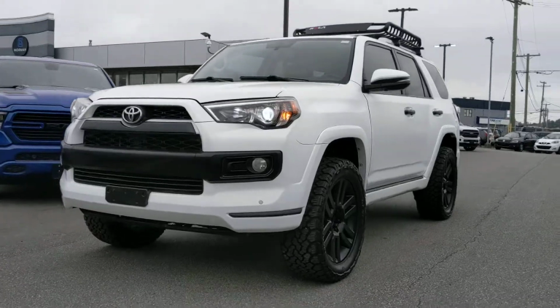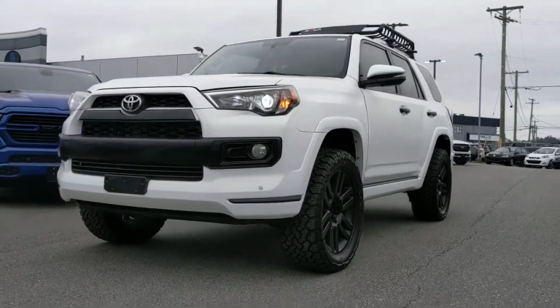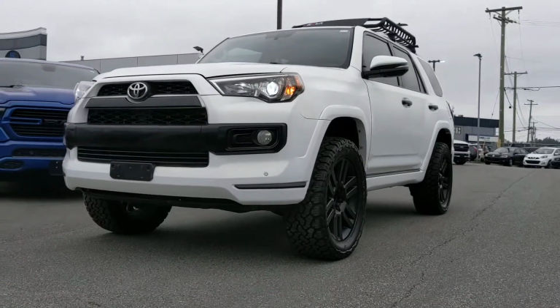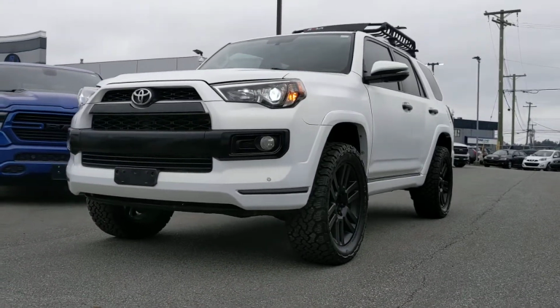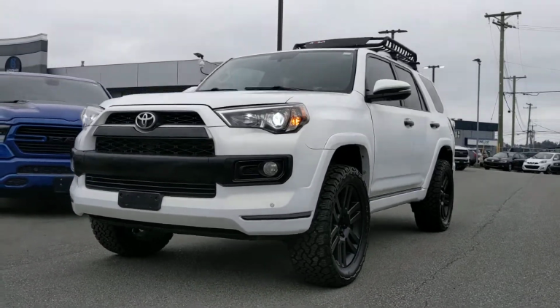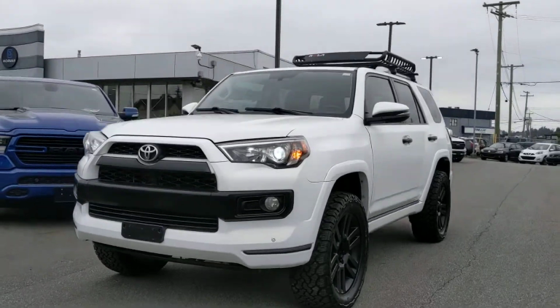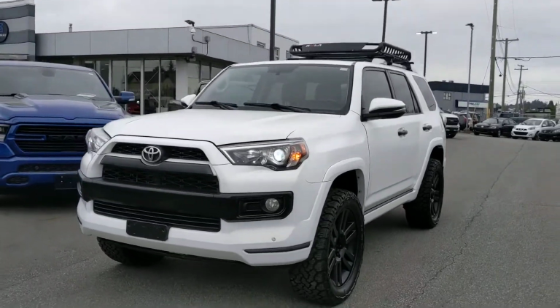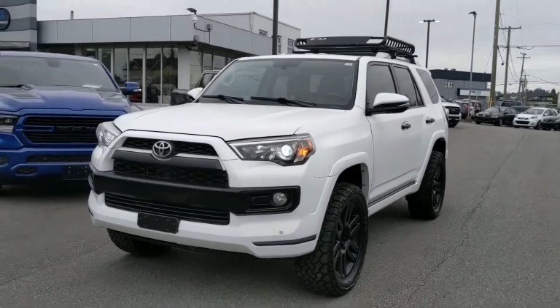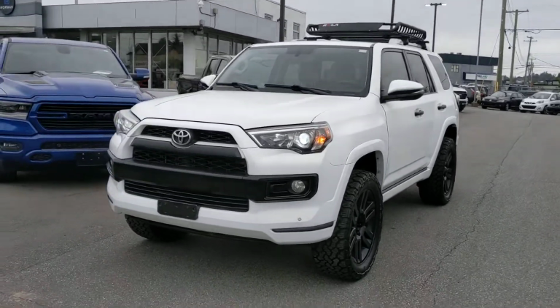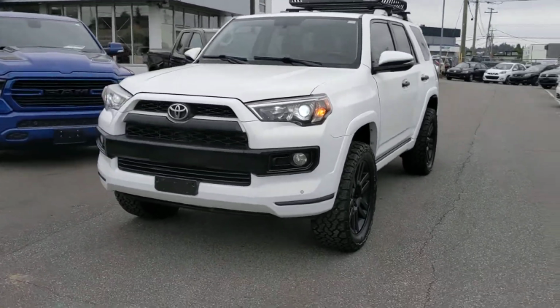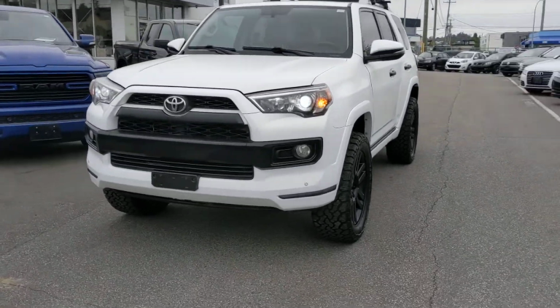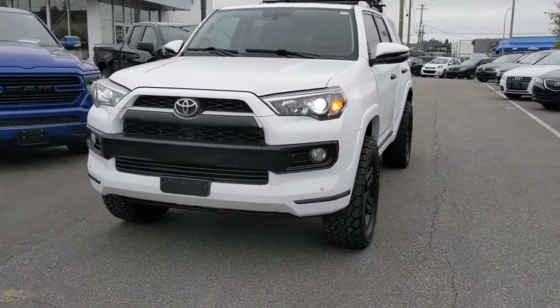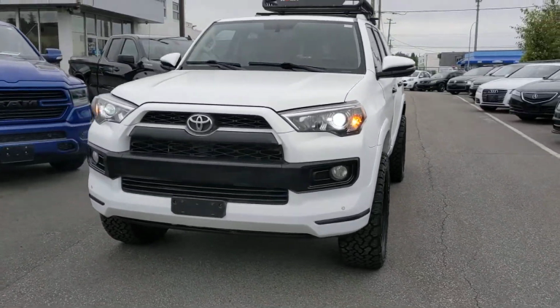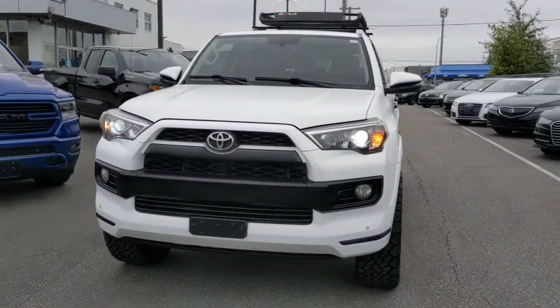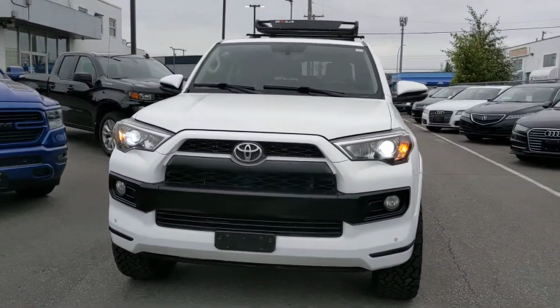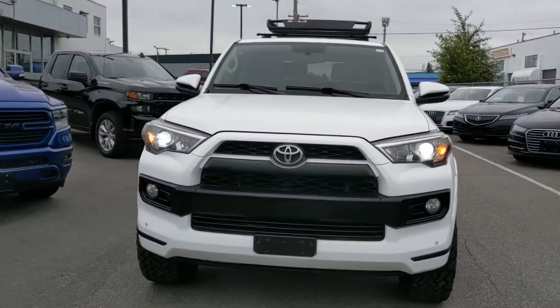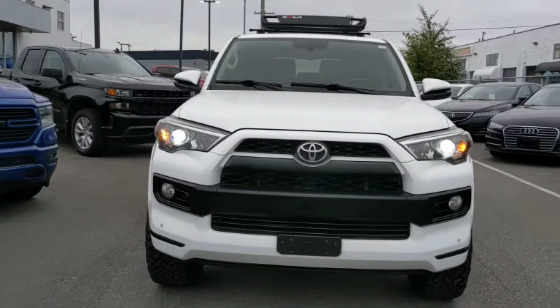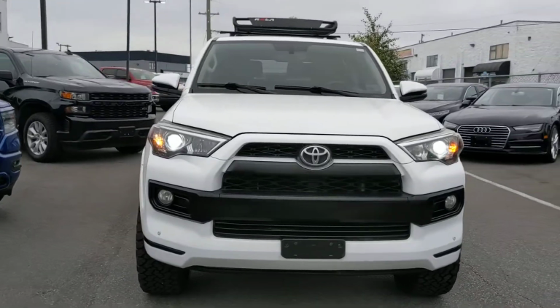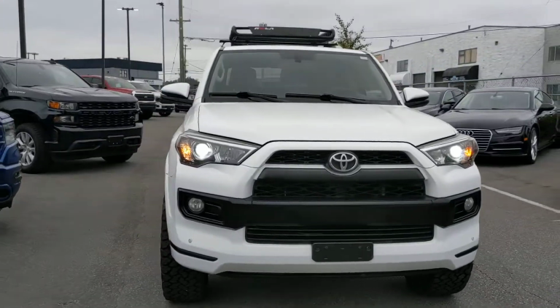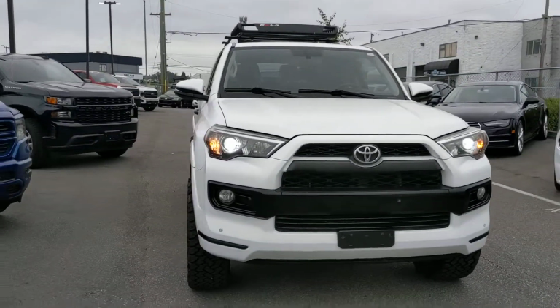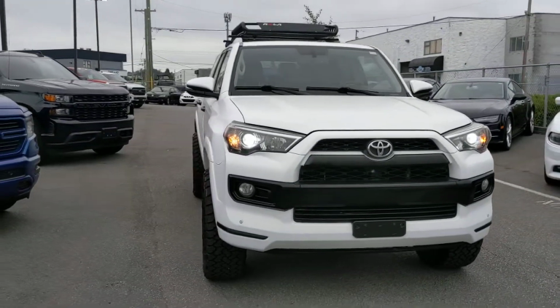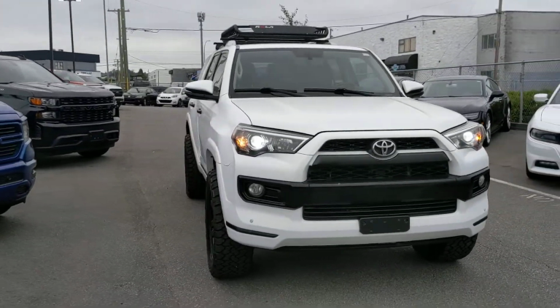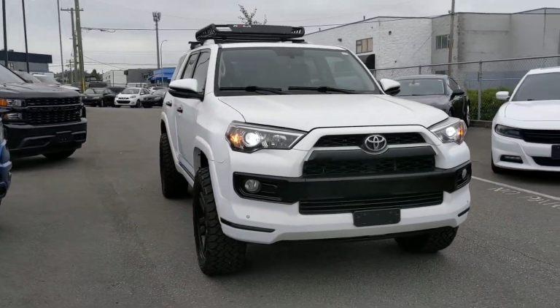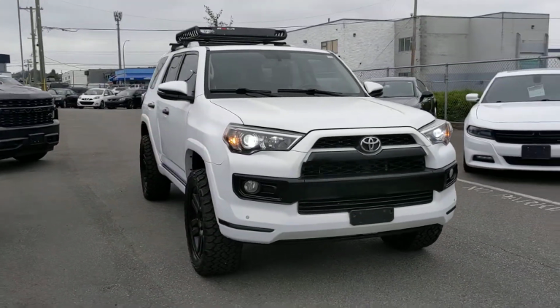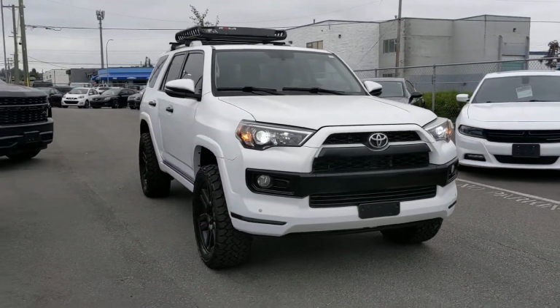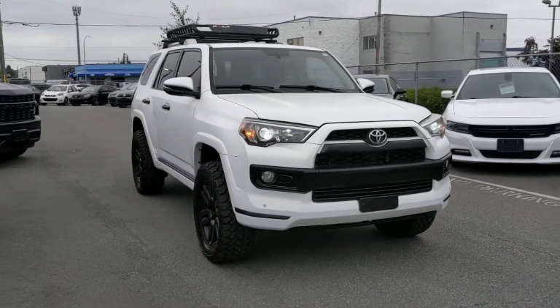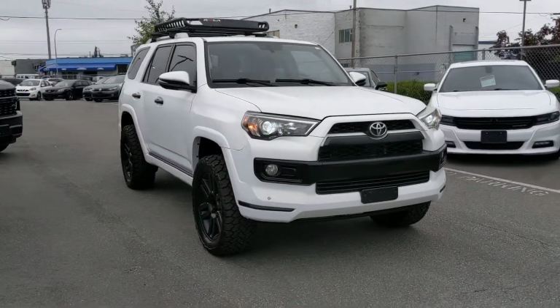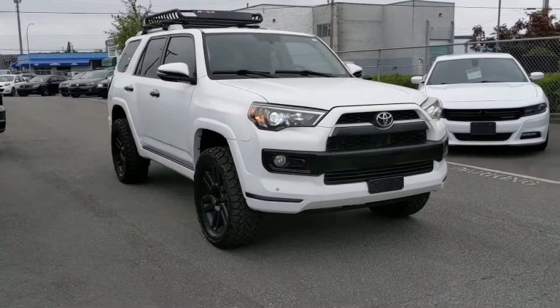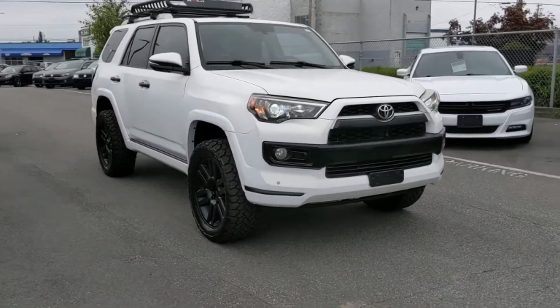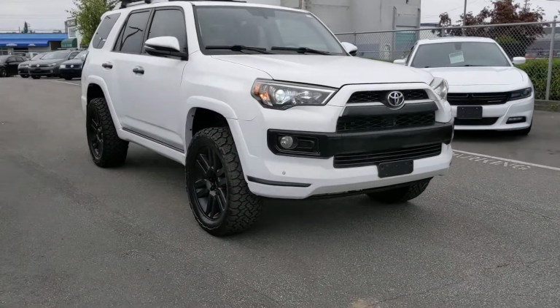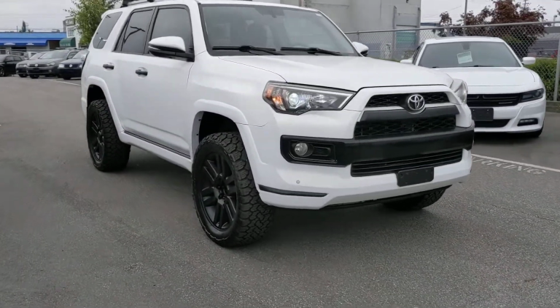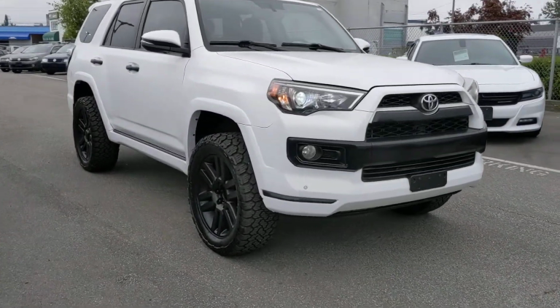Hi there, it's Danny here at Norman Motor Group and today I'm very excited to give you guys this walk-around video on this 2015 Toyota 4Runner TRD Sport.